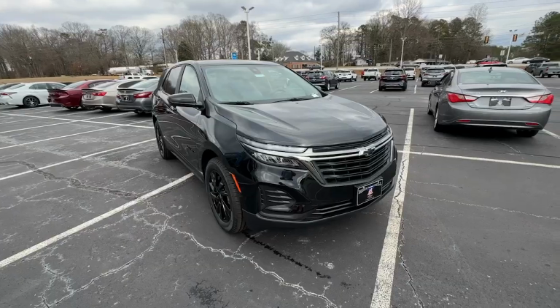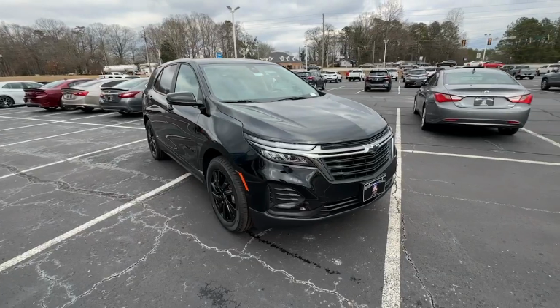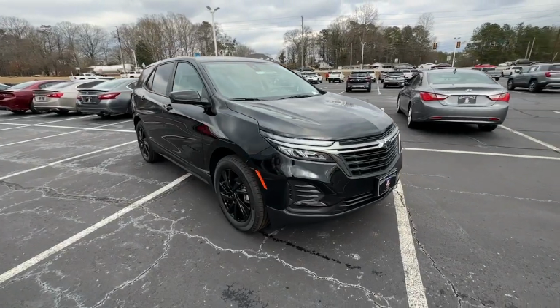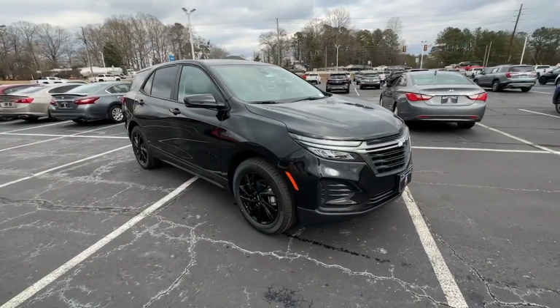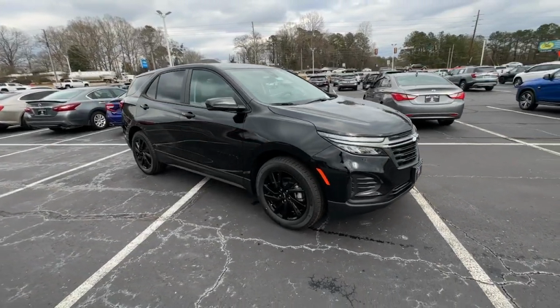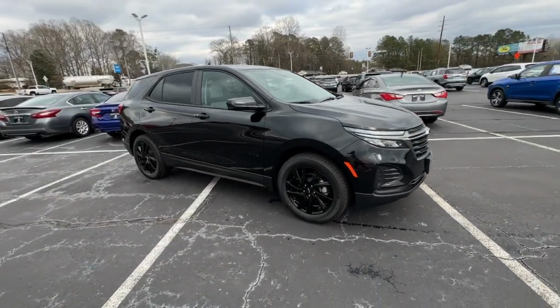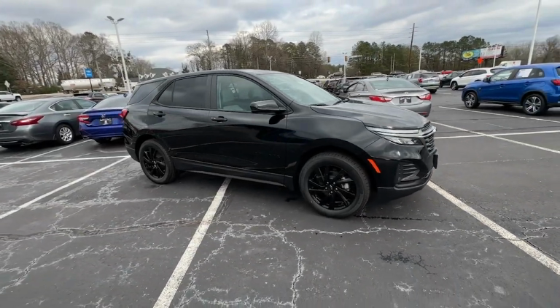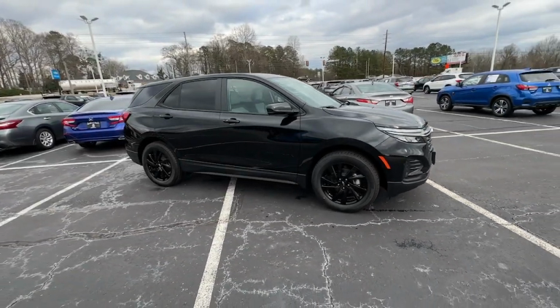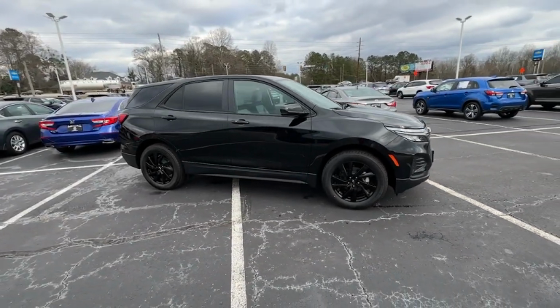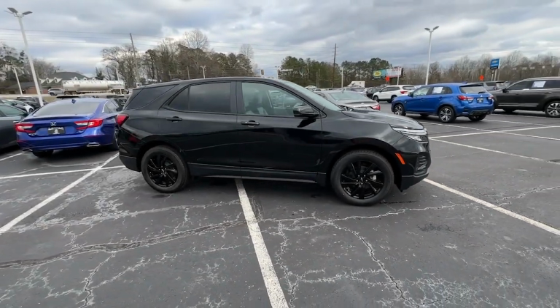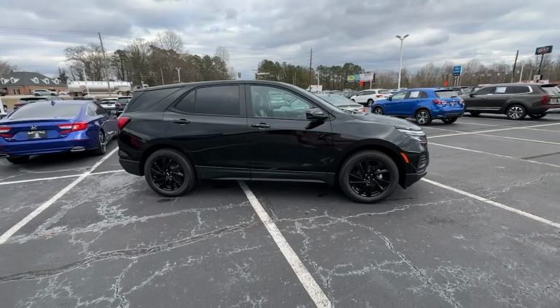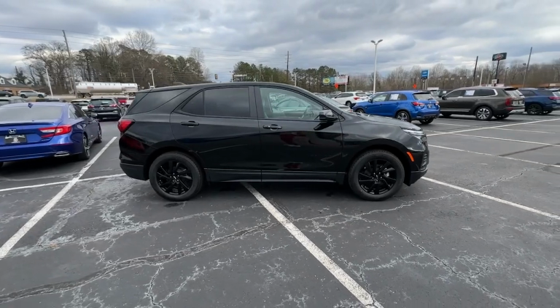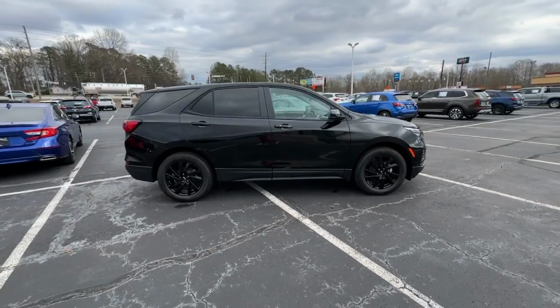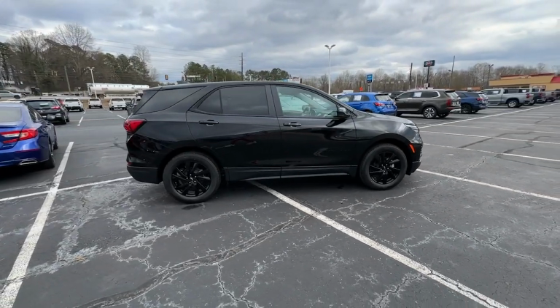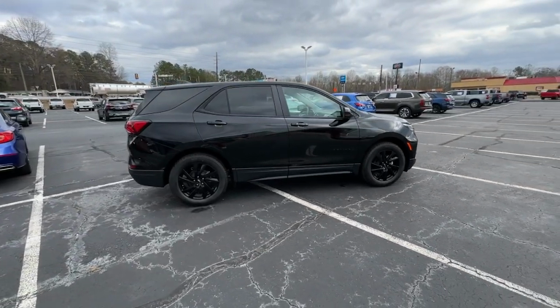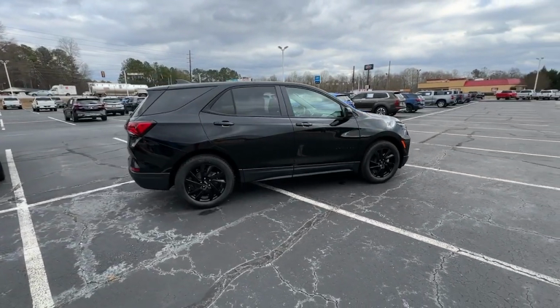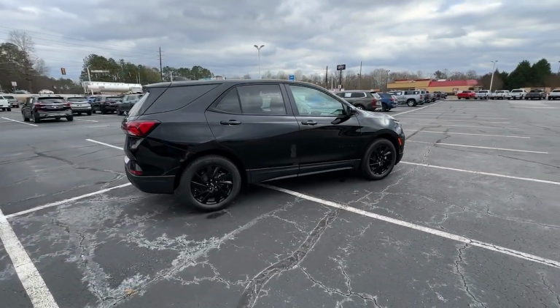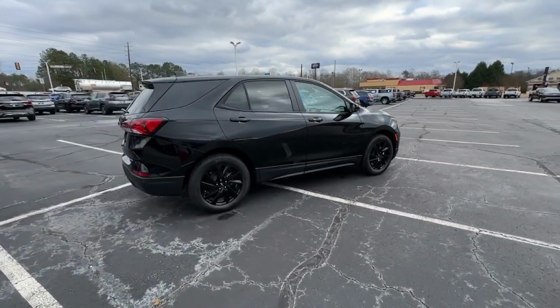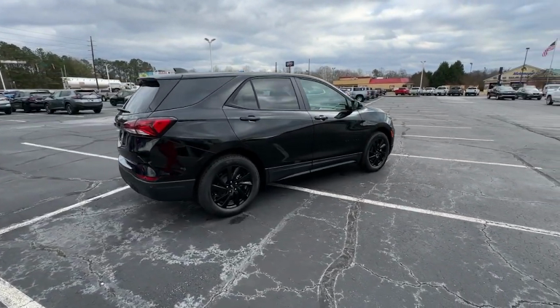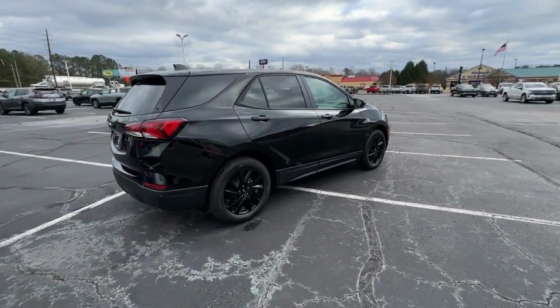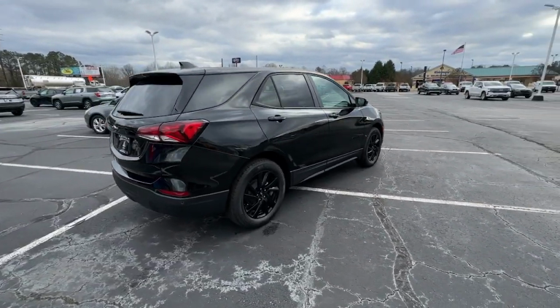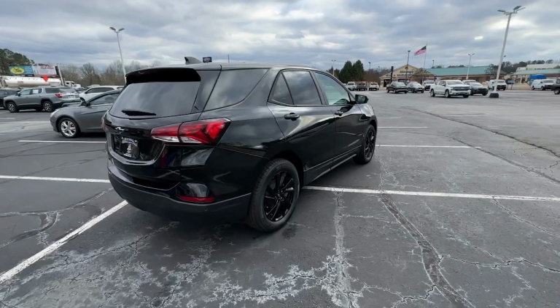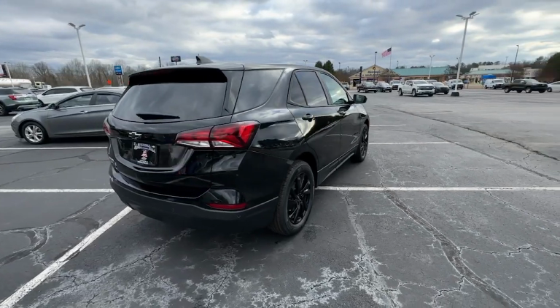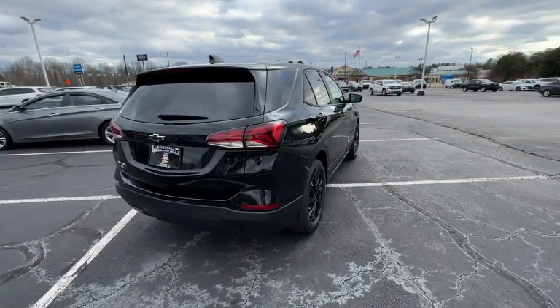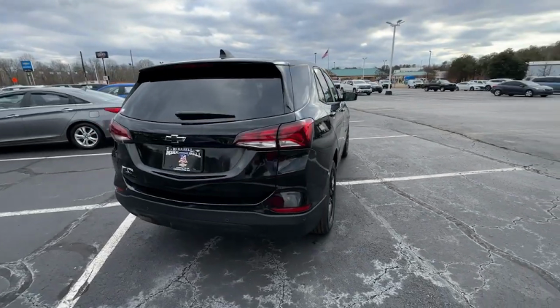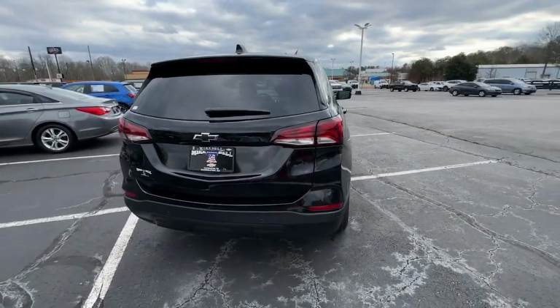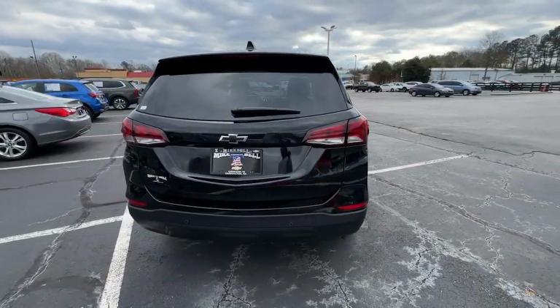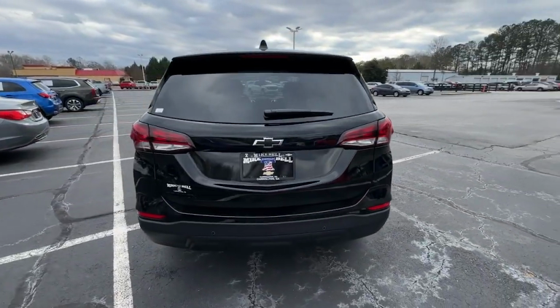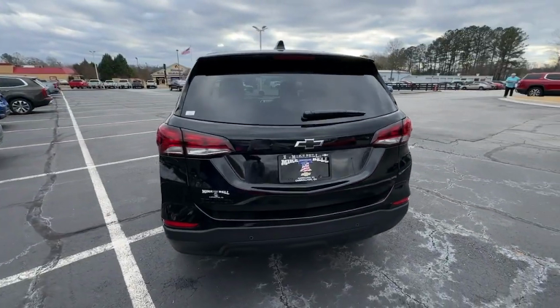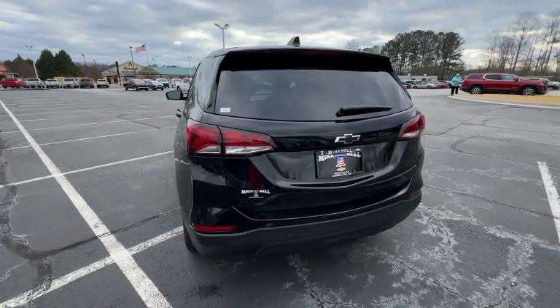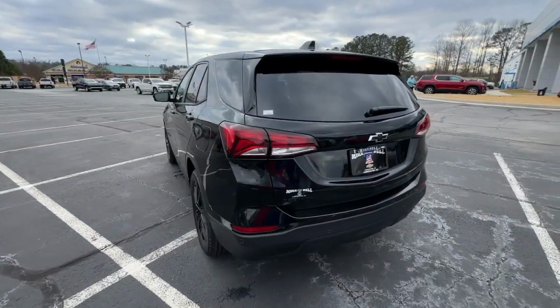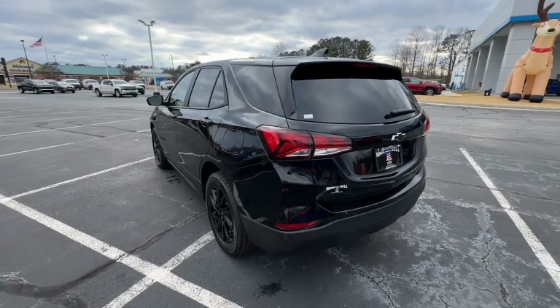You just found the 2024 Chevrolet Equinox. The advanced safety features, passenger-friendly cabin, generous cargo space, and connected technology of the Equinox help you navigate every twist and turn of the road with confidence and style.